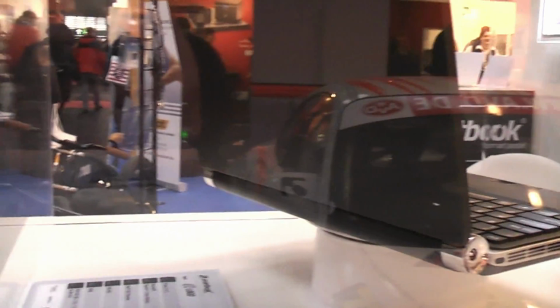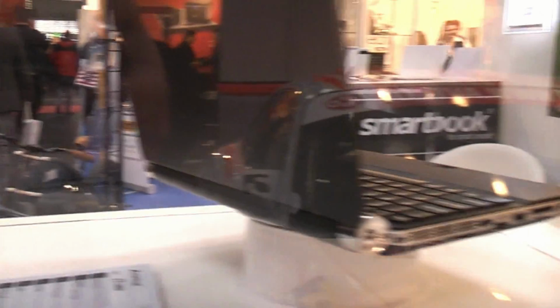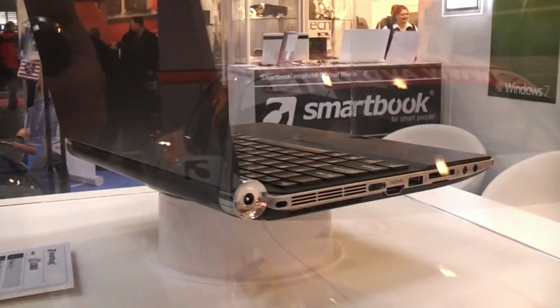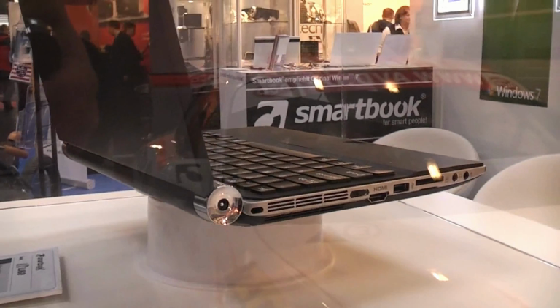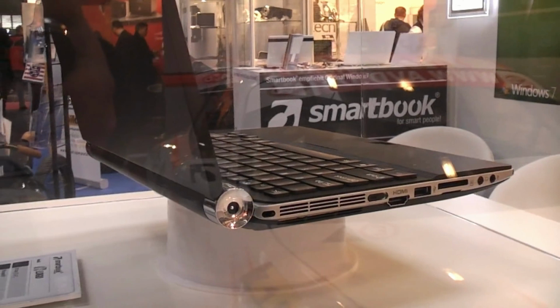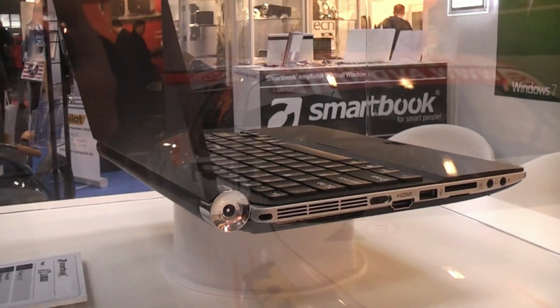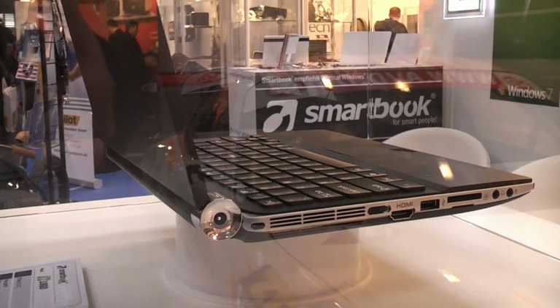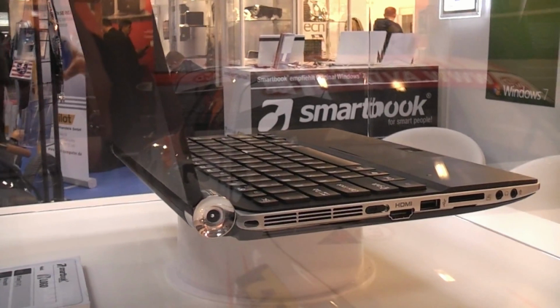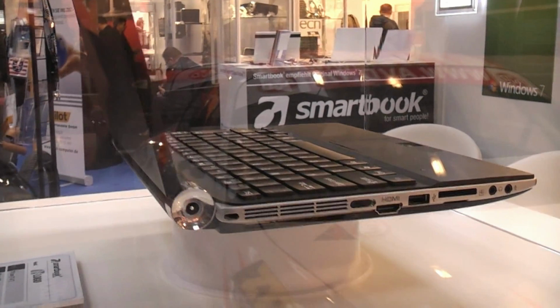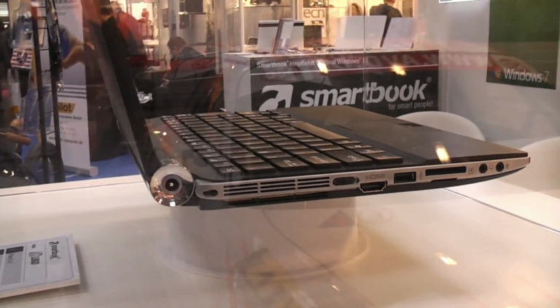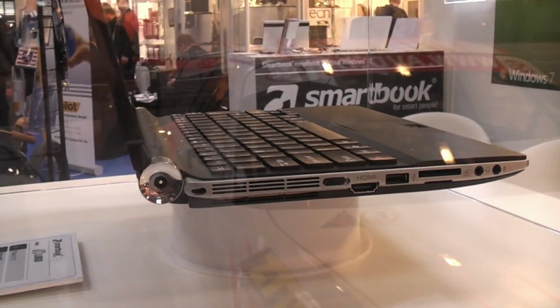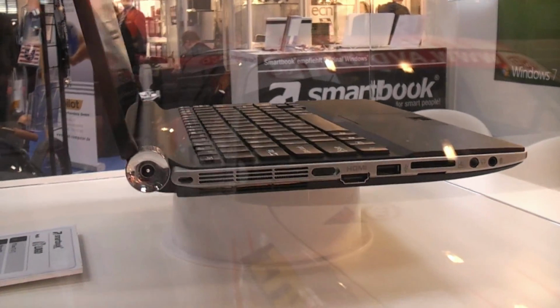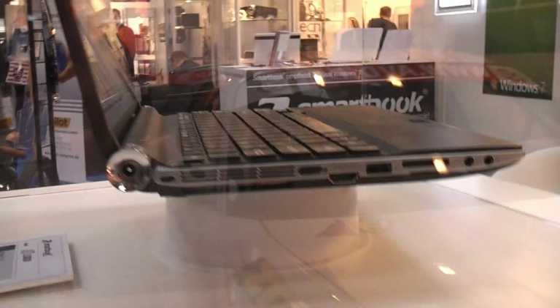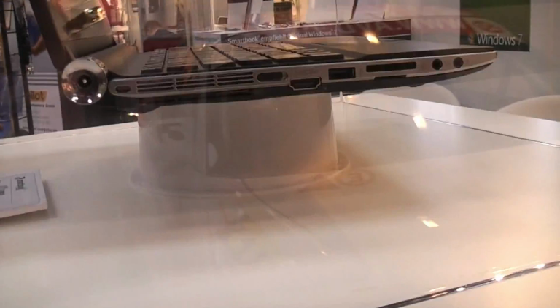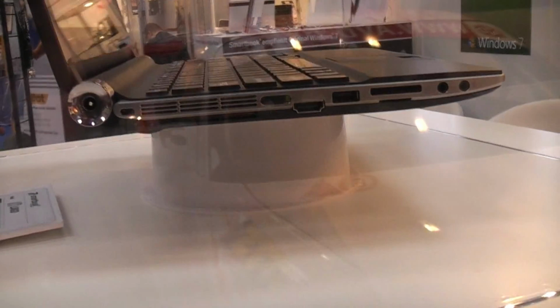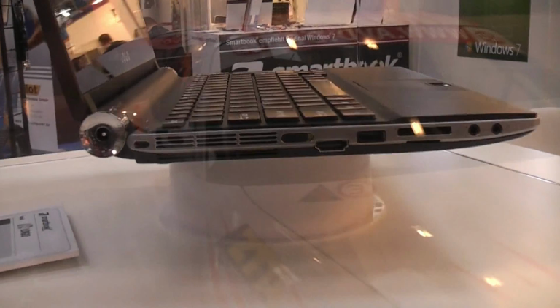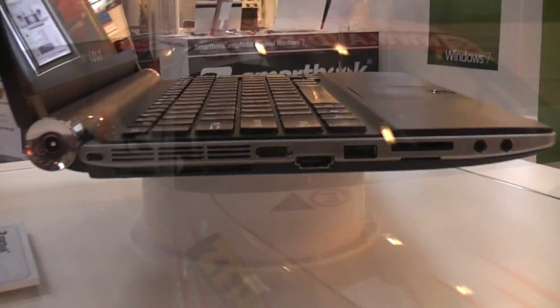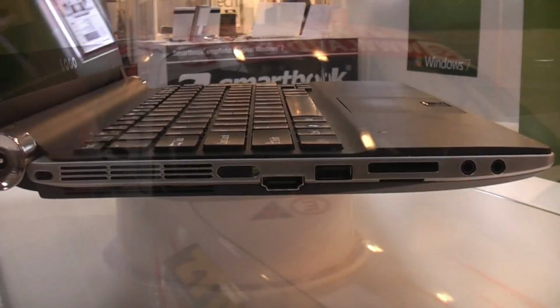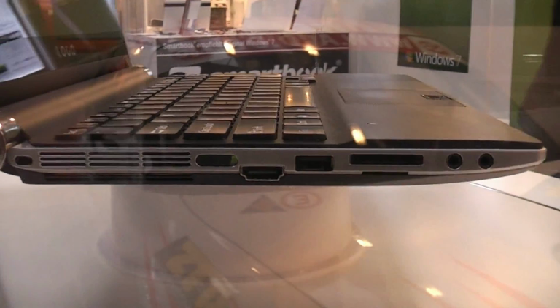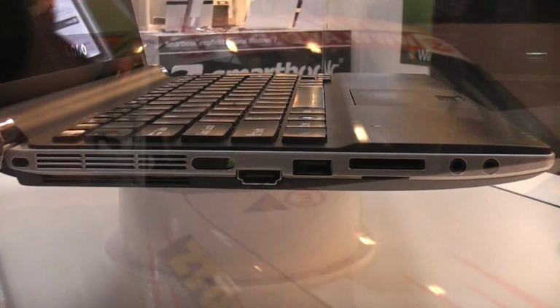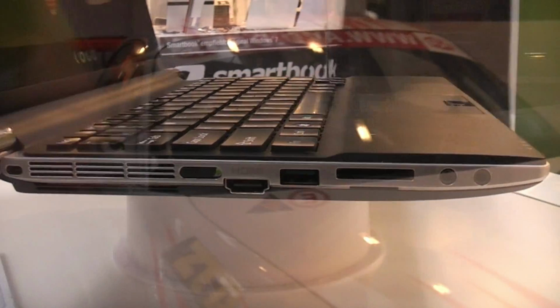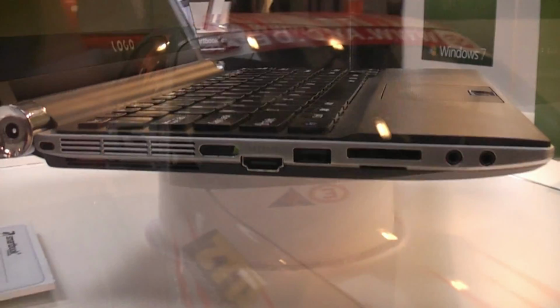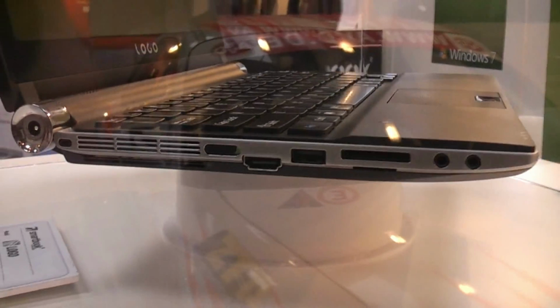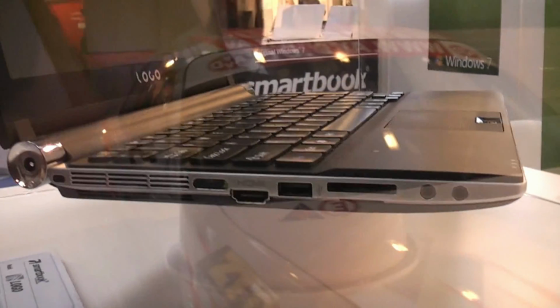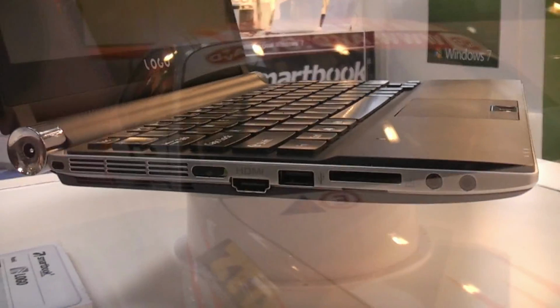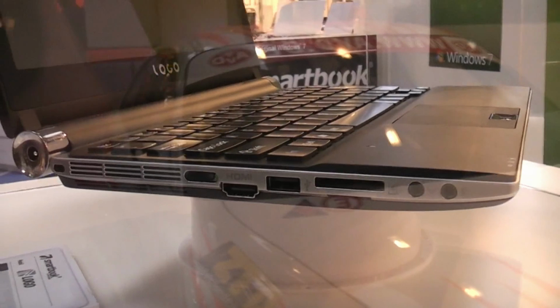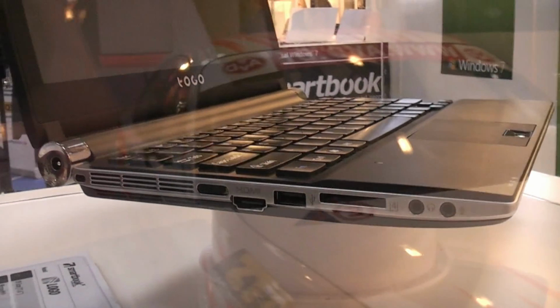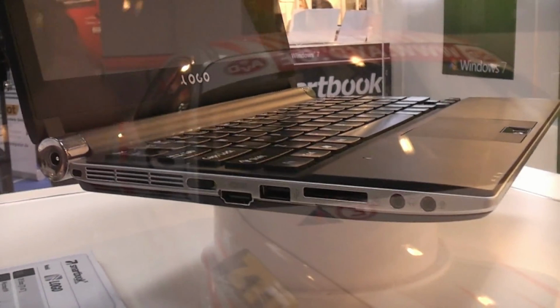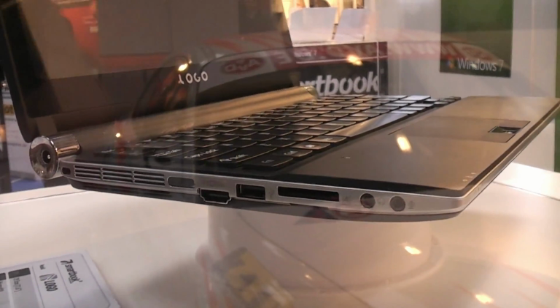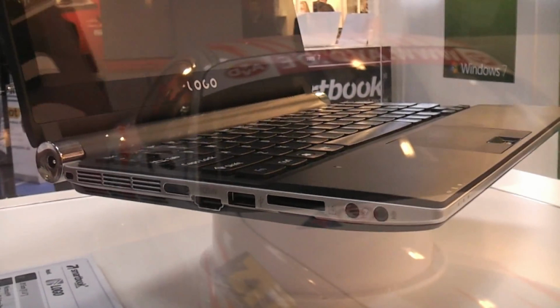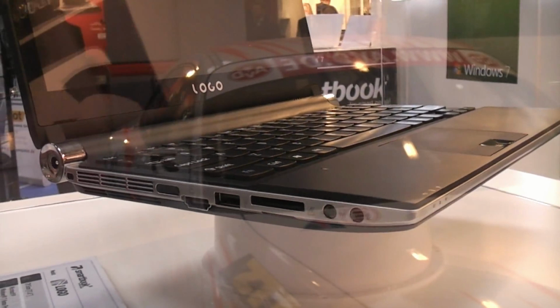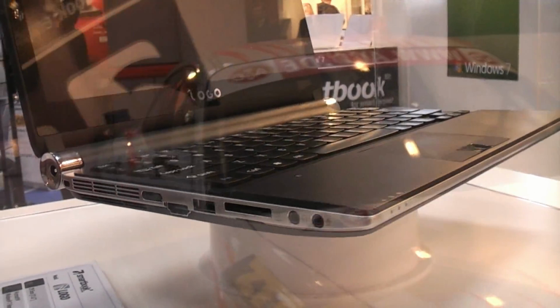On that side we have the power plug, vents, and what looks like the power switch — no, that's a 3G switch right there. HDMI out, USB port, card reader, and the audio parts.